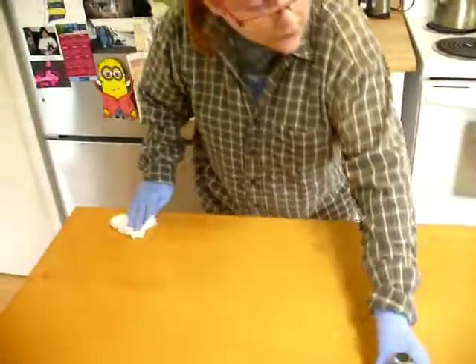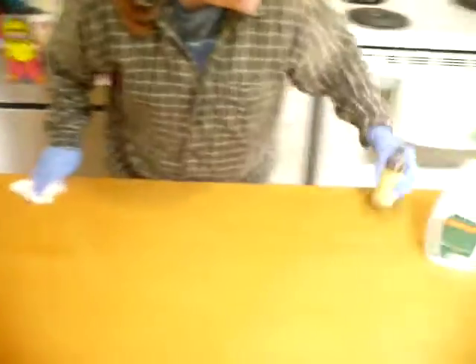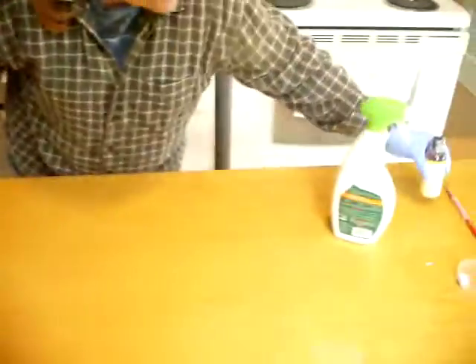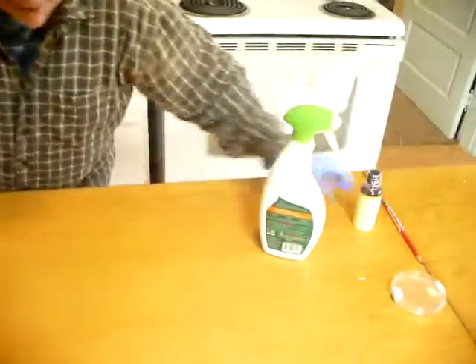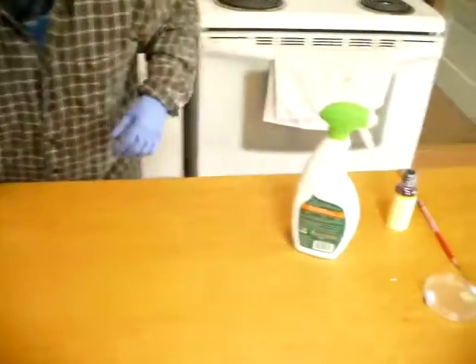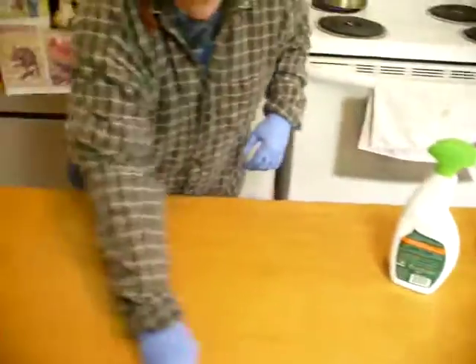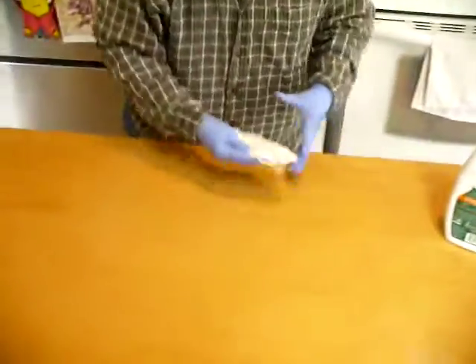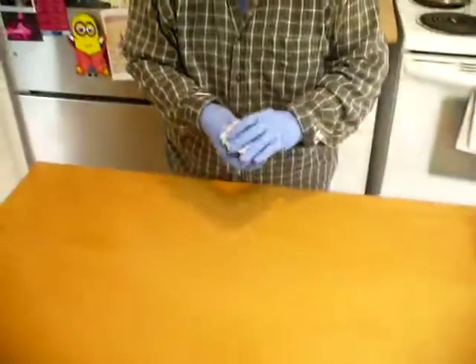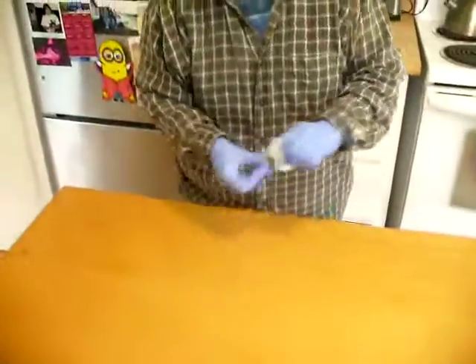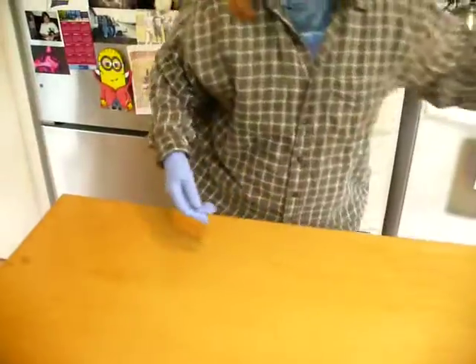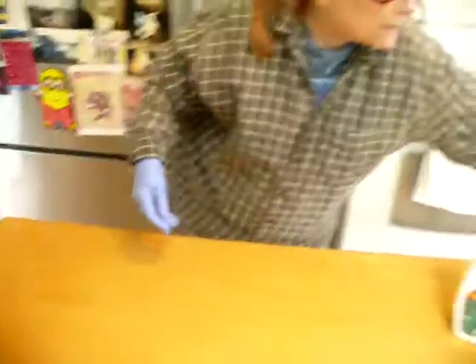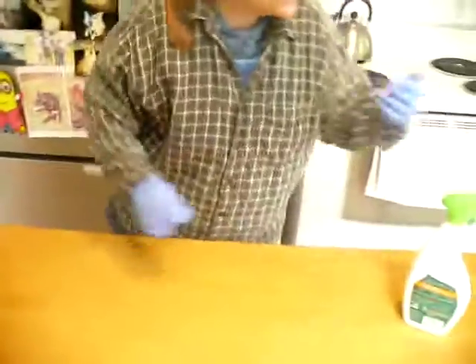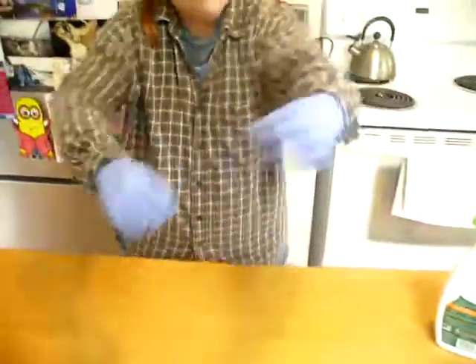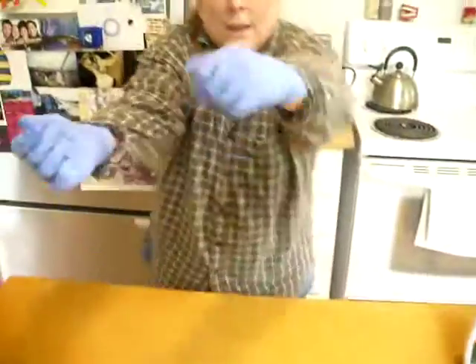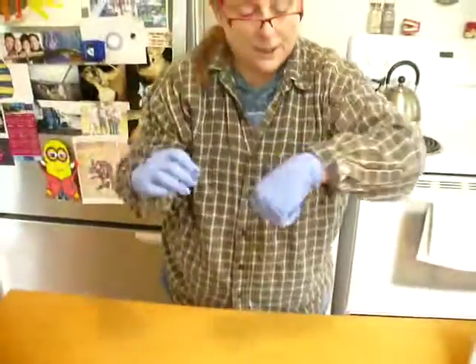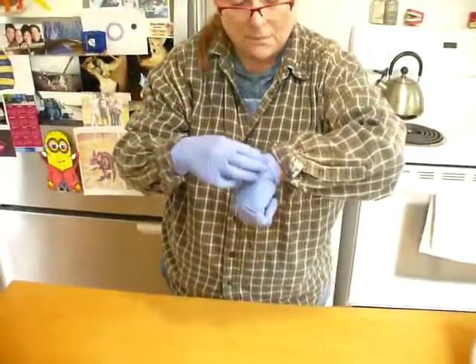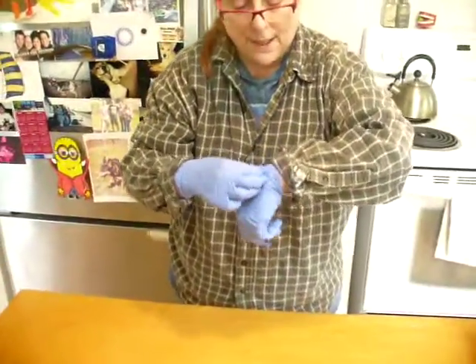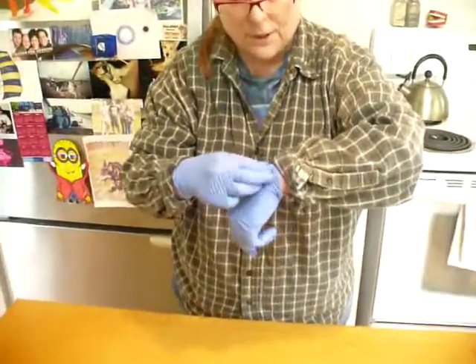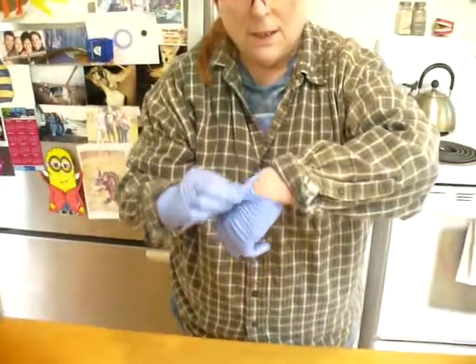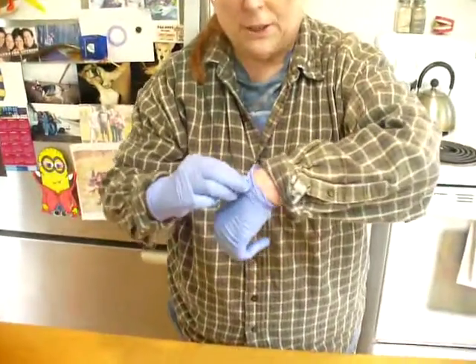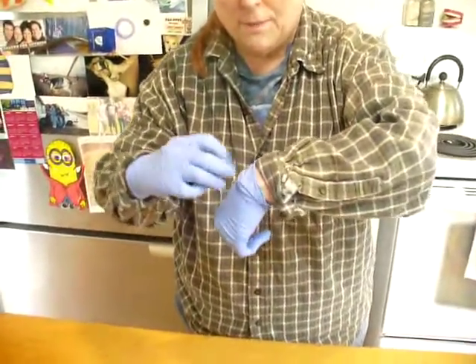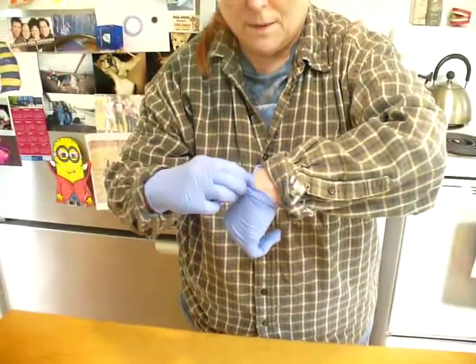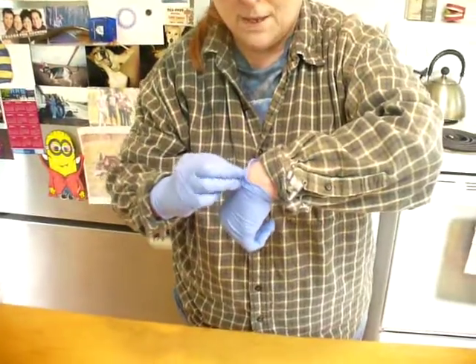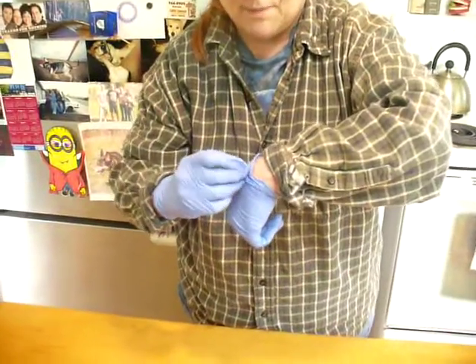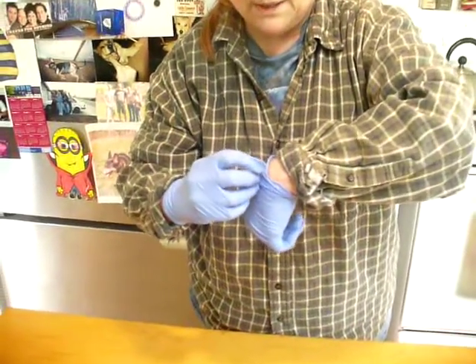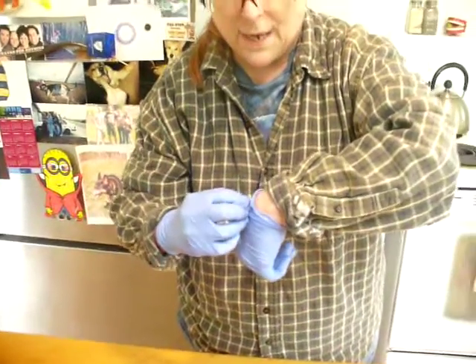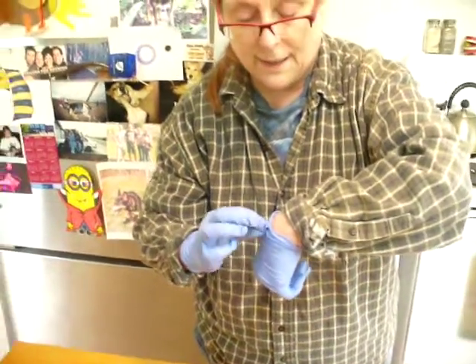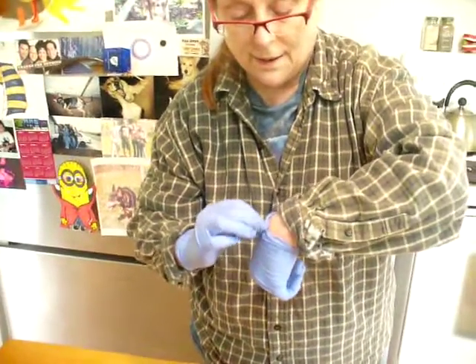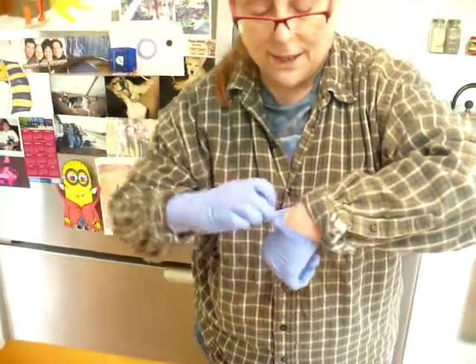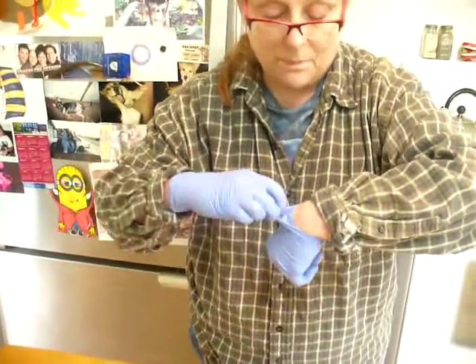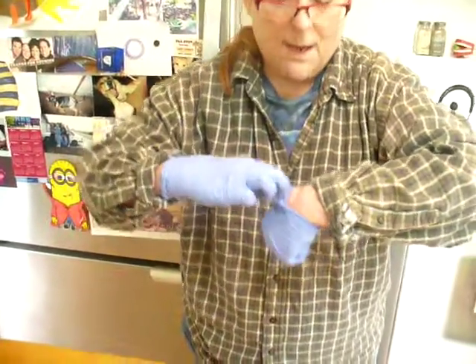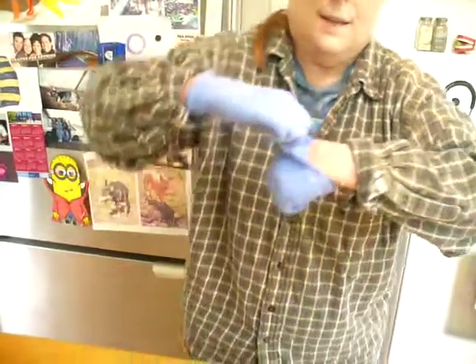Then I will put away my Bunsen burner once it's cooled off, throw away my paper towel, and take off my gloves. I'm going to grab them — I'm not going to touch my hand if I can help it.